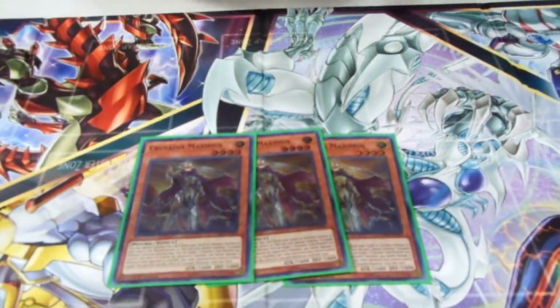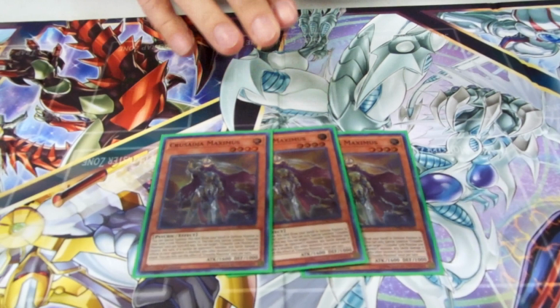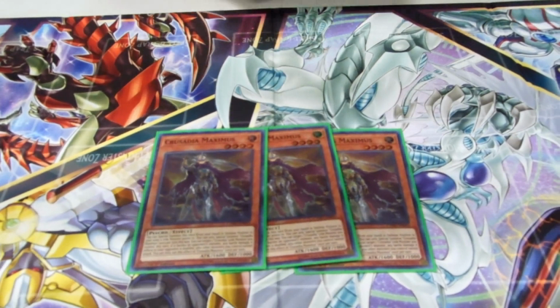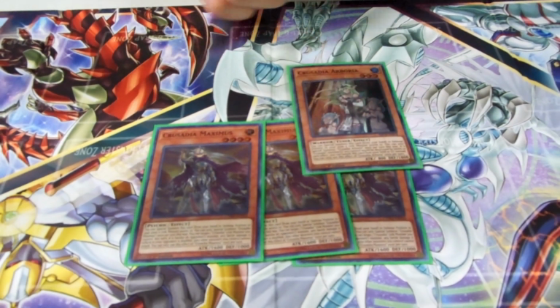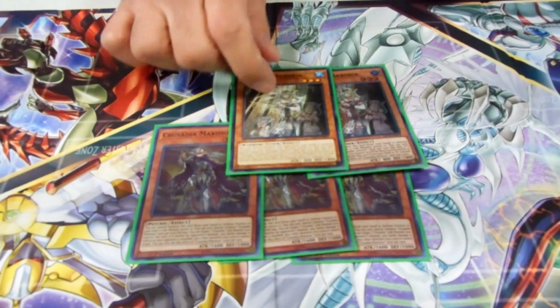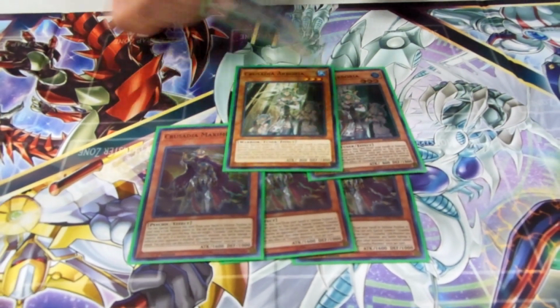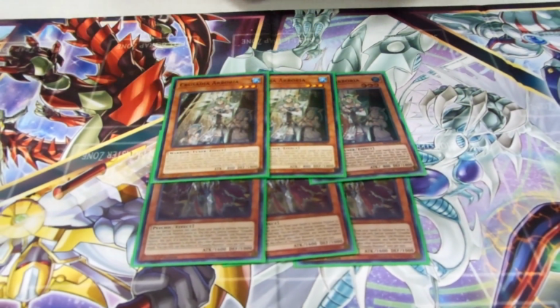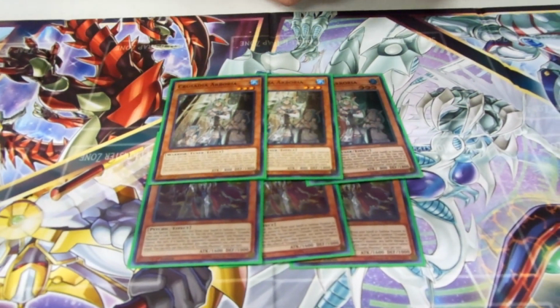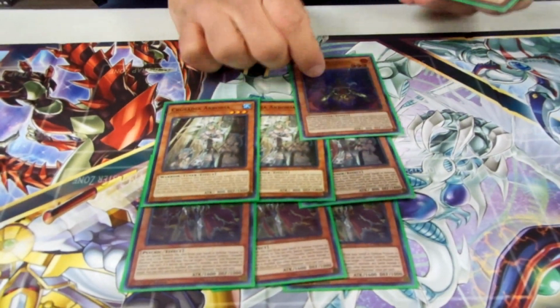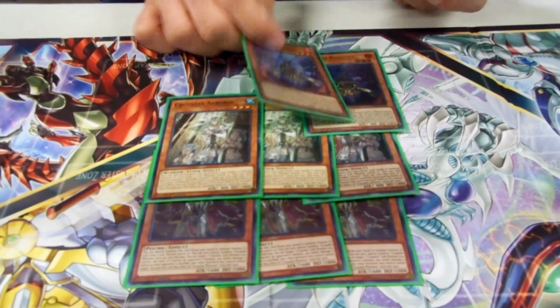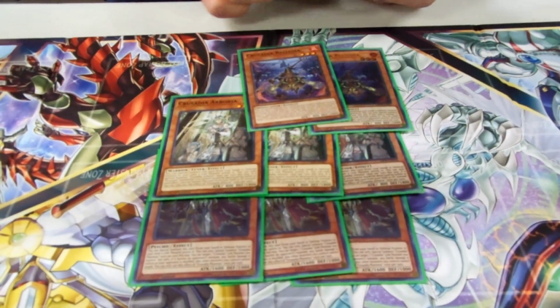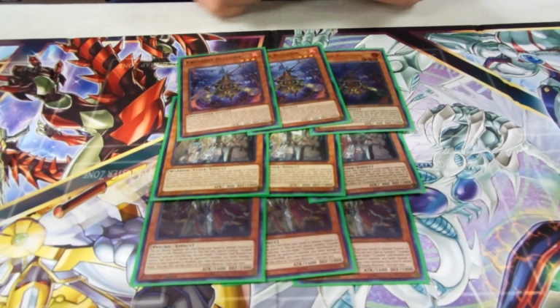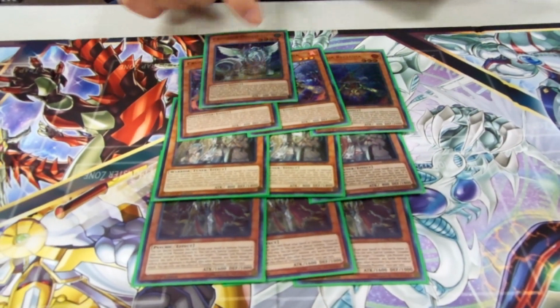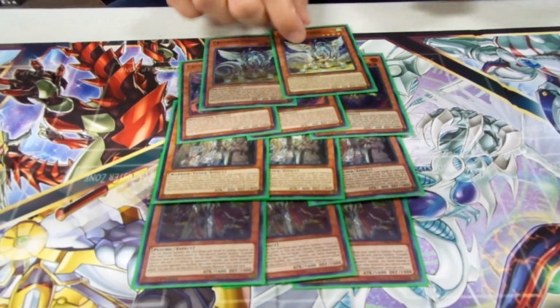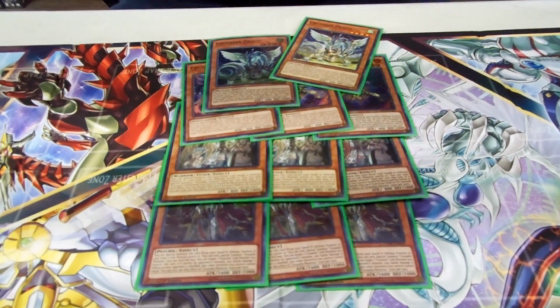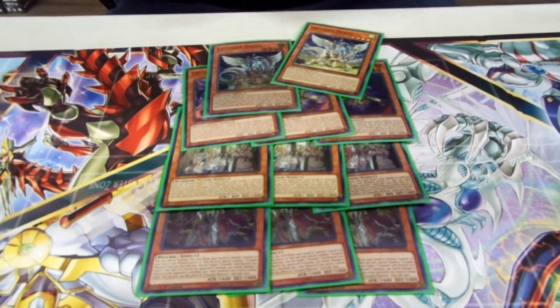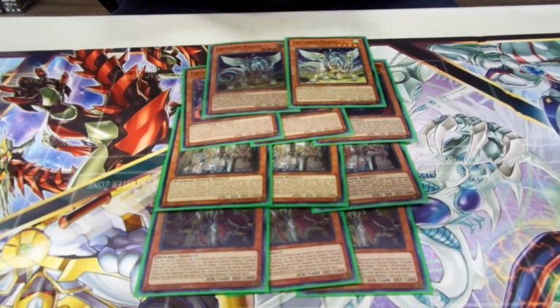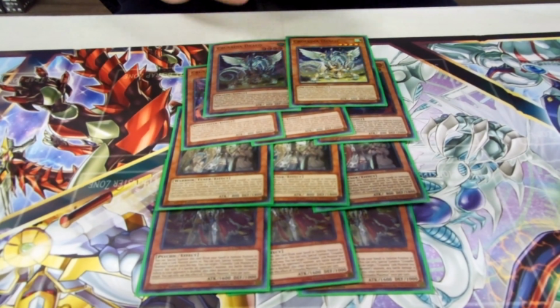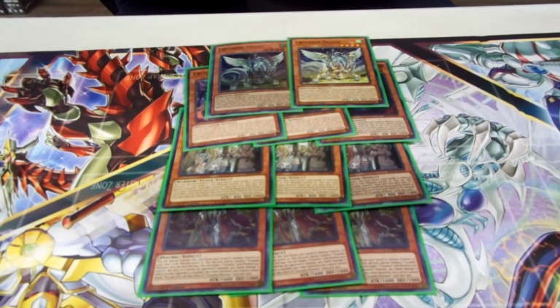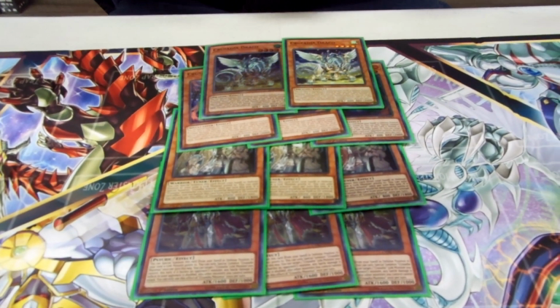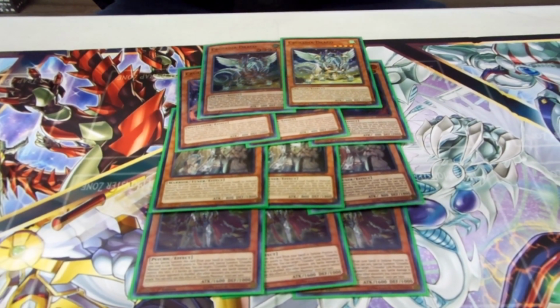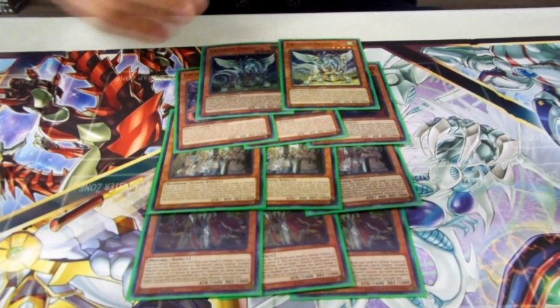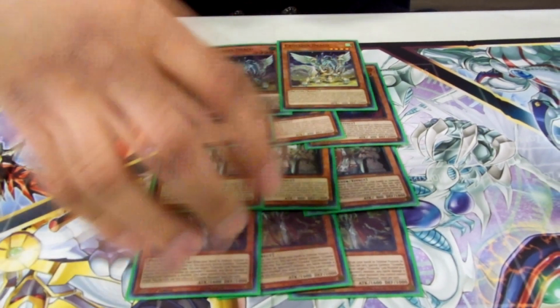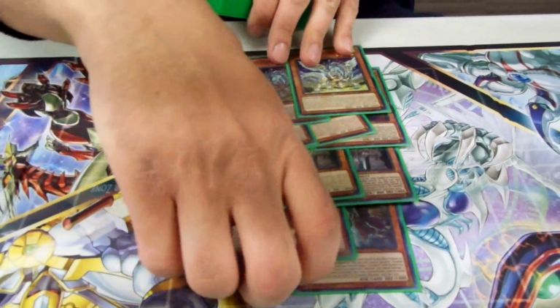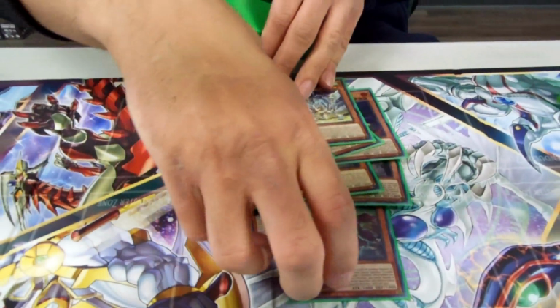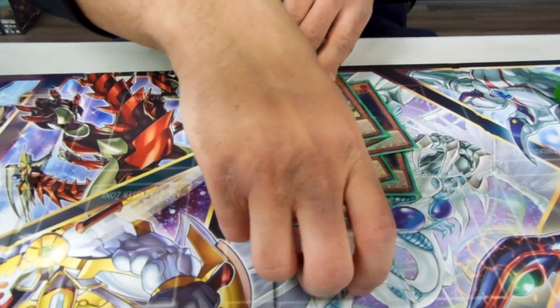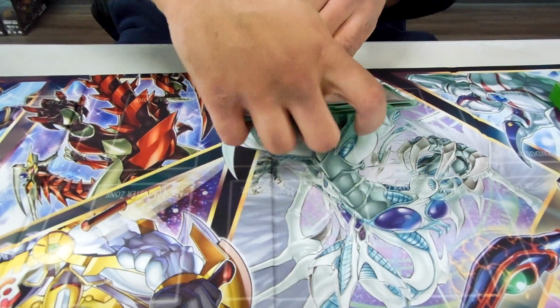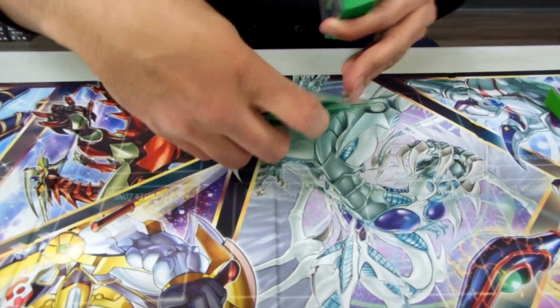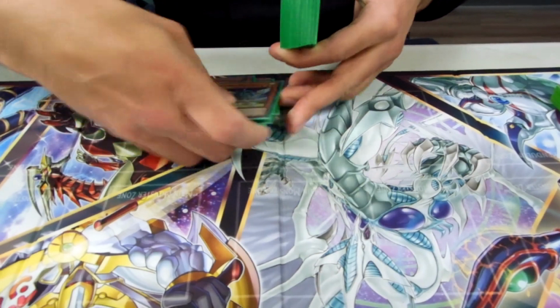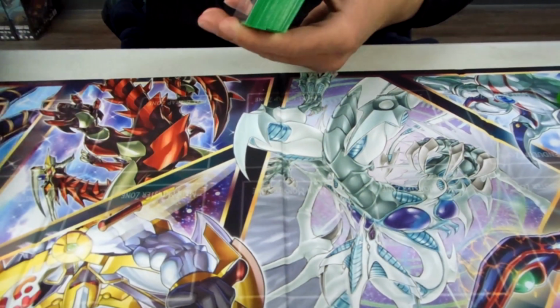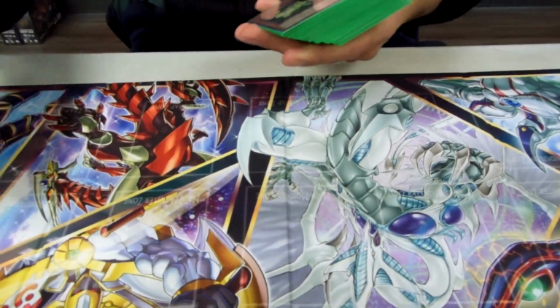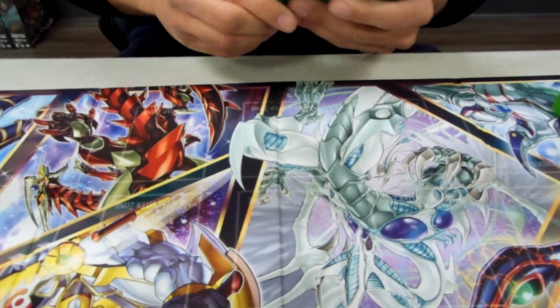You're going to want your Crusadia Monsters: 3, 3, 3, and then 2 of this one, because you need one in your deck to search off of Magius. So that's that engine — you guys know how that works, but I'll show a quick combo on that.